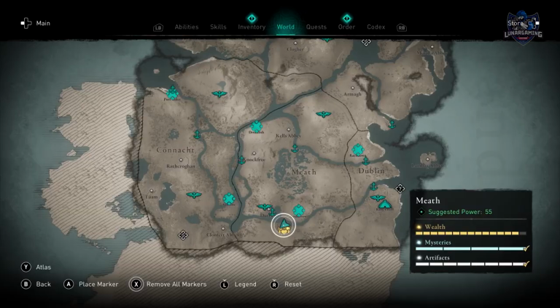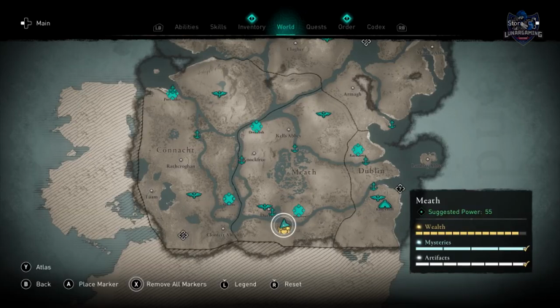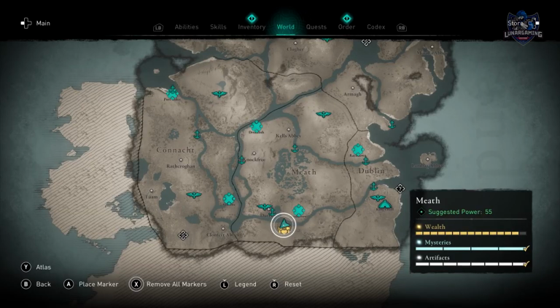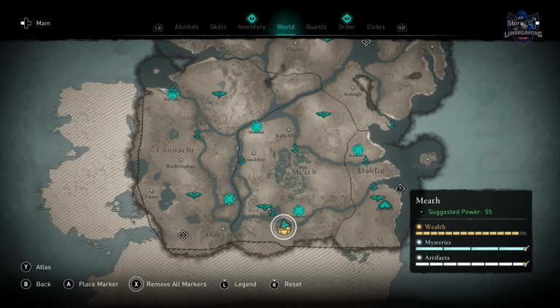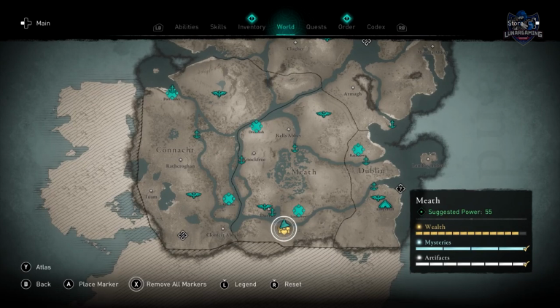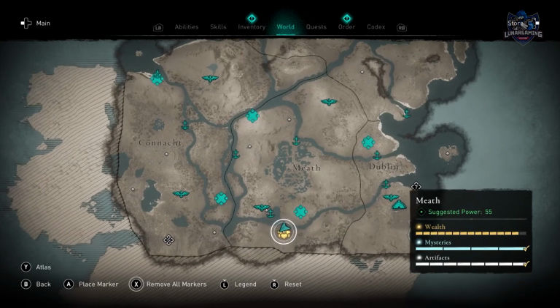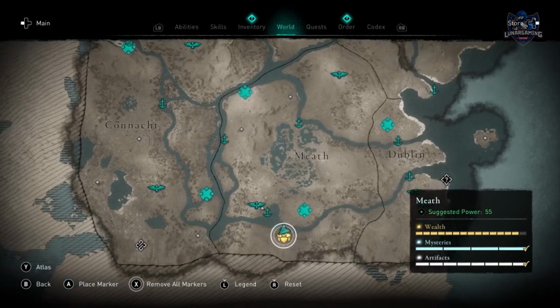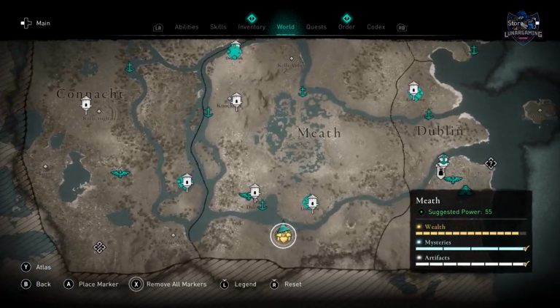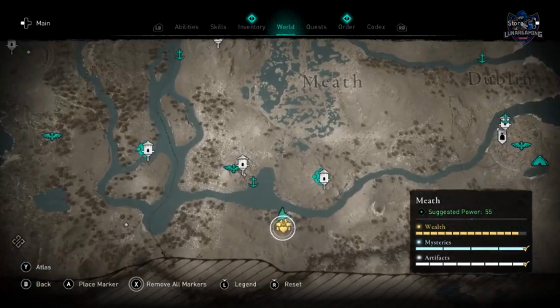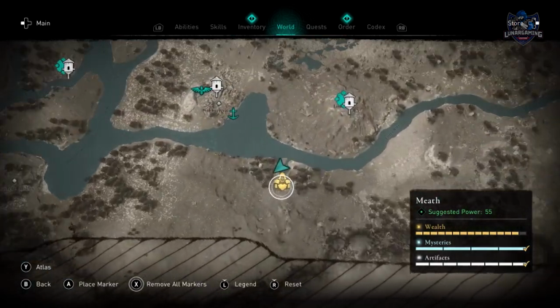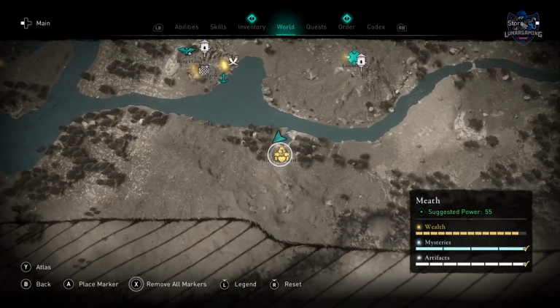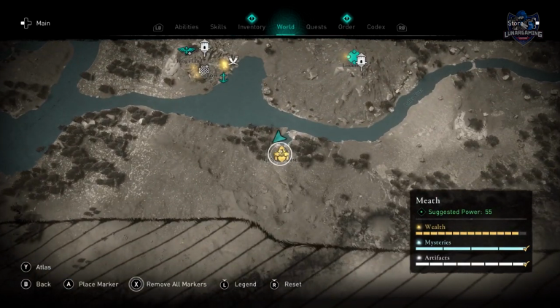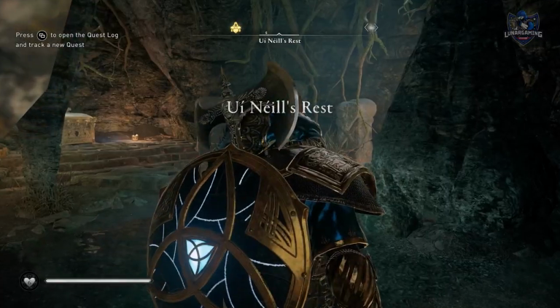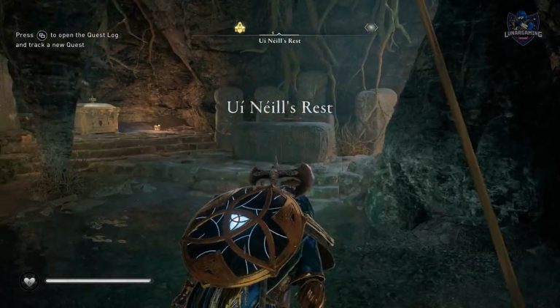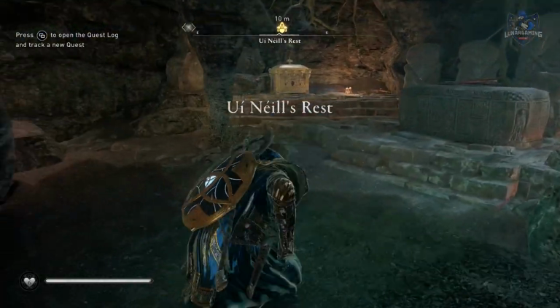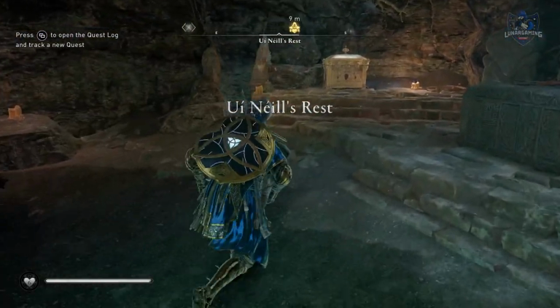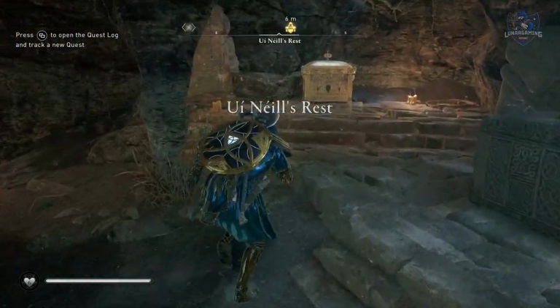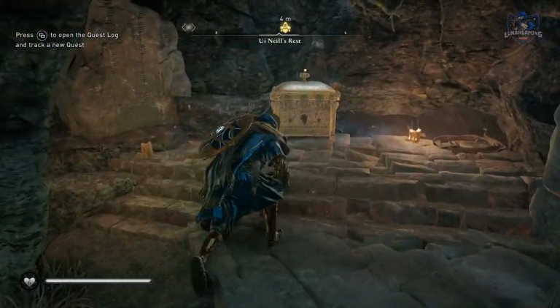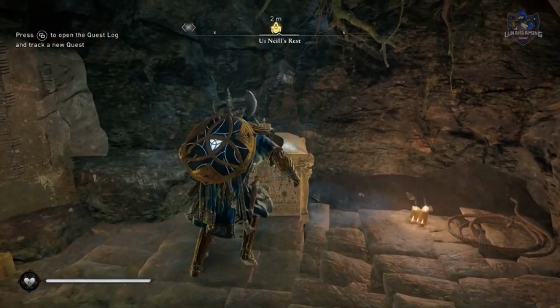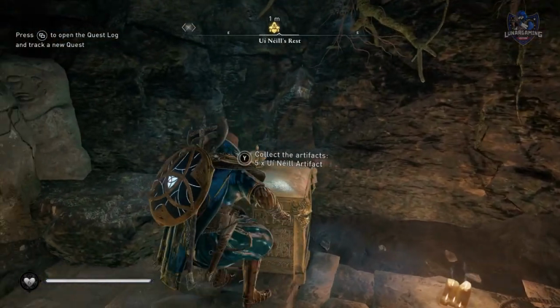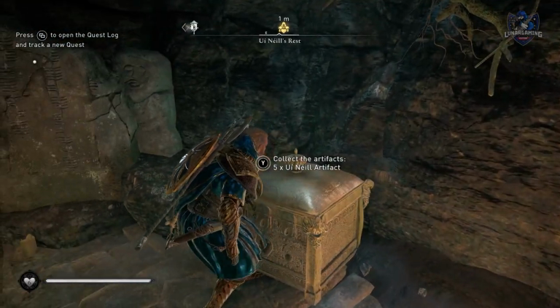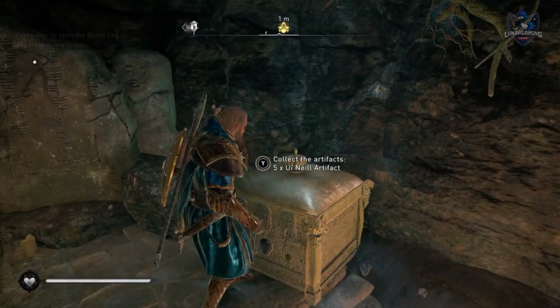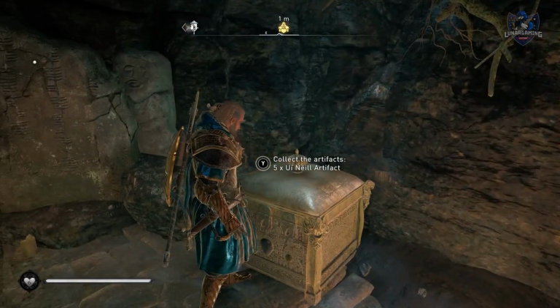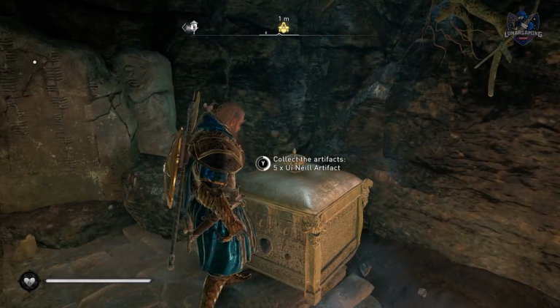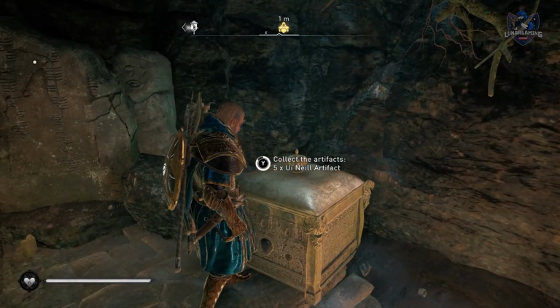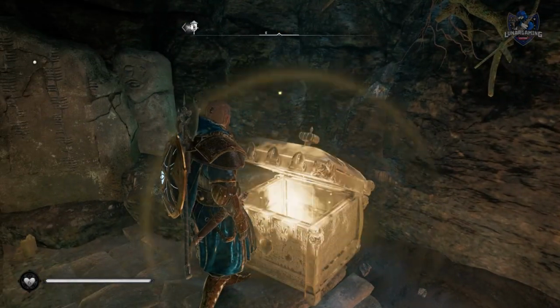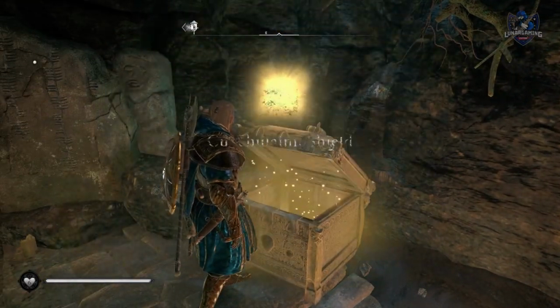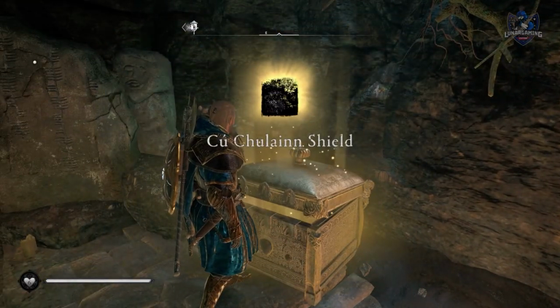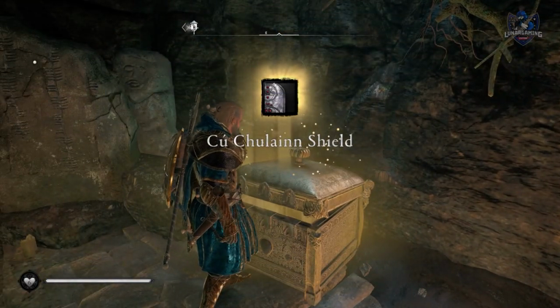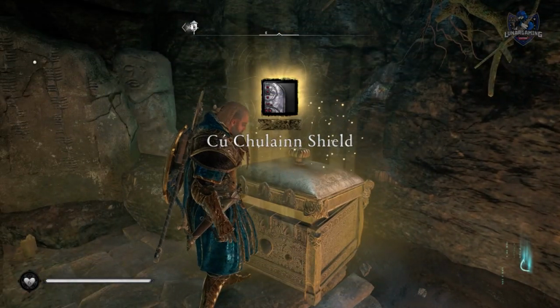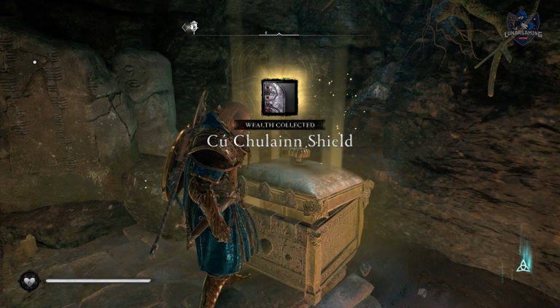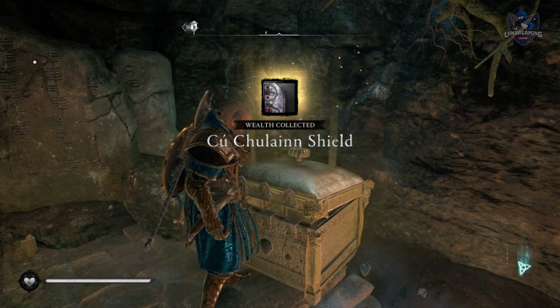None of the five artifacts are particularly difficult to reach. Once you've collected them all, you can head back to Enail's tomb and get your shield as a reward. That is how you get the K'Khalin shield in Assassin's Creed Valhalla's Wrath of the Druids.